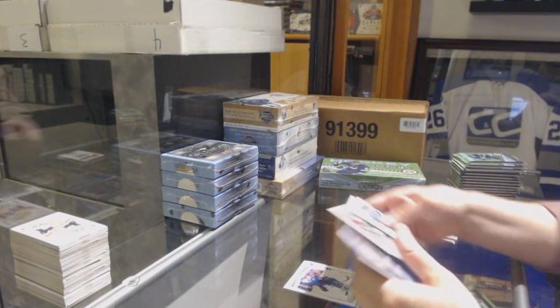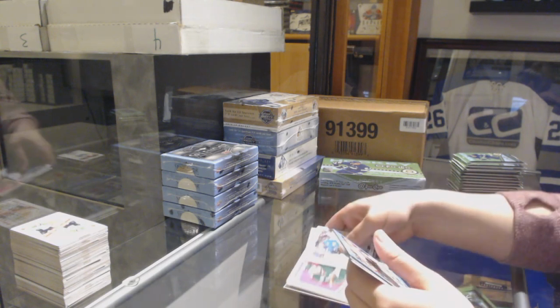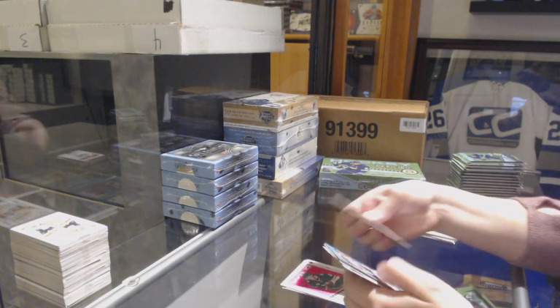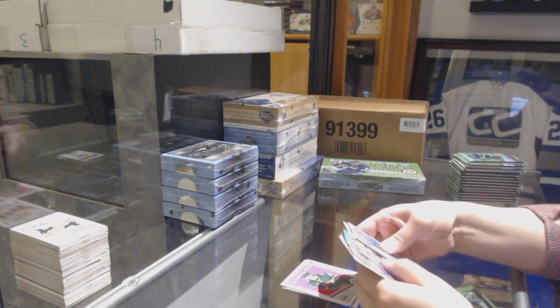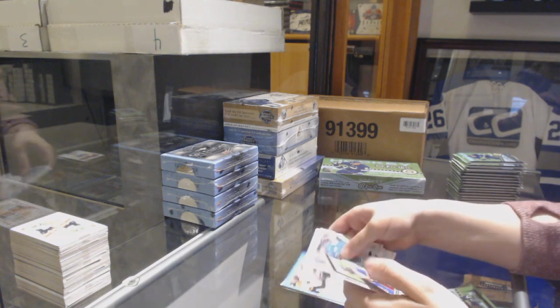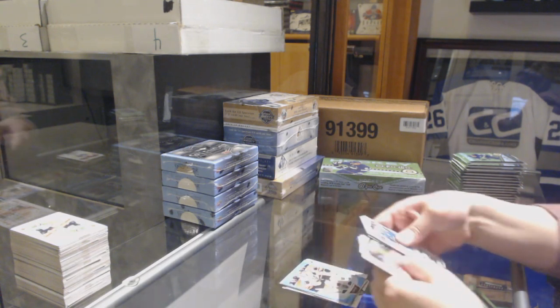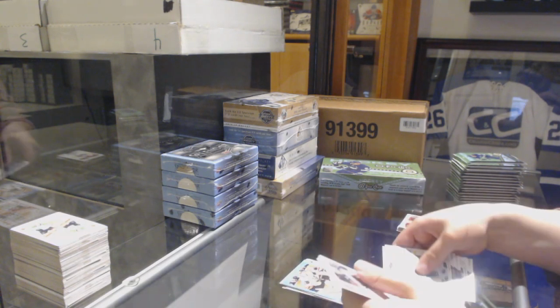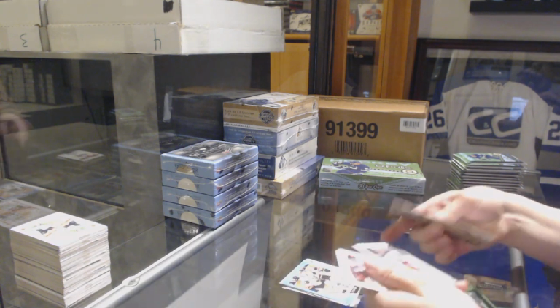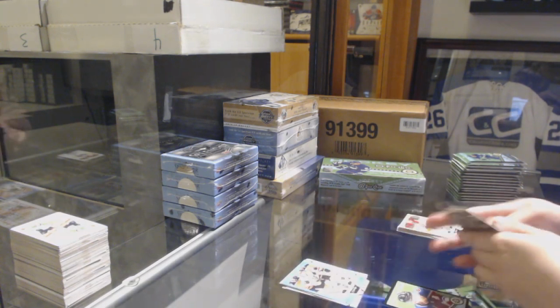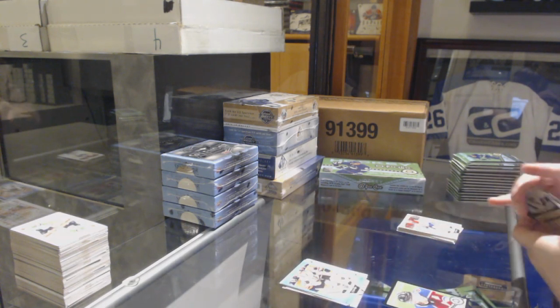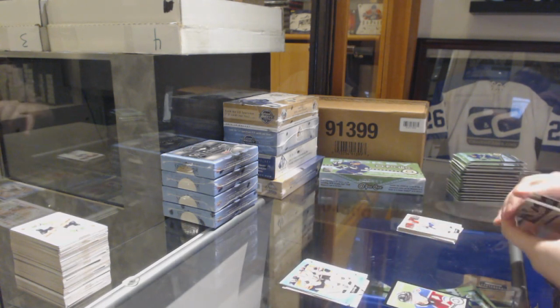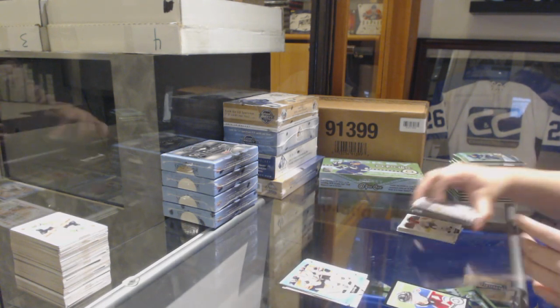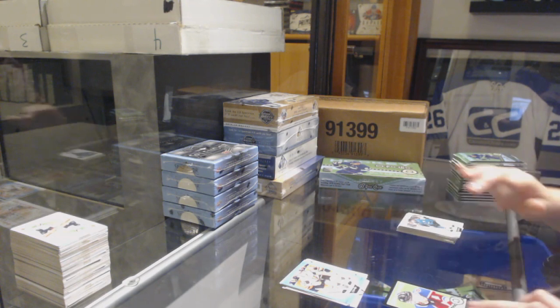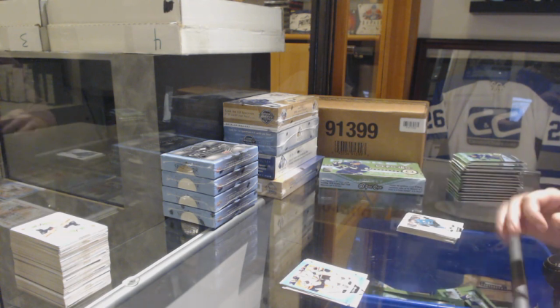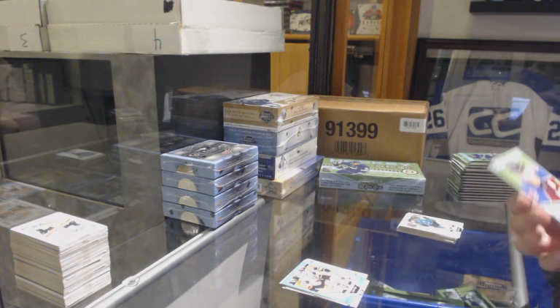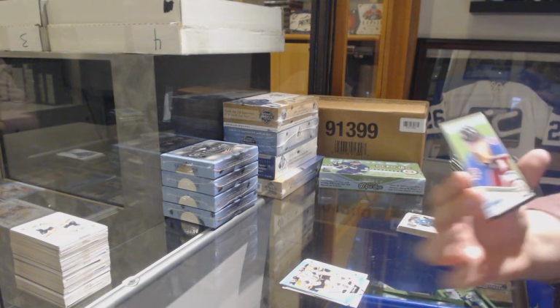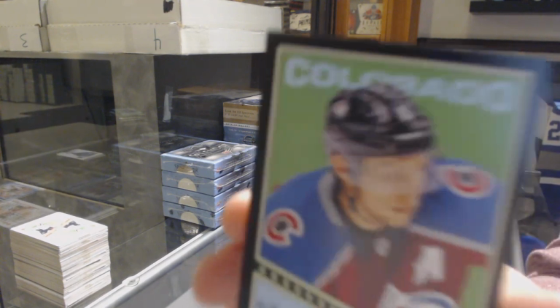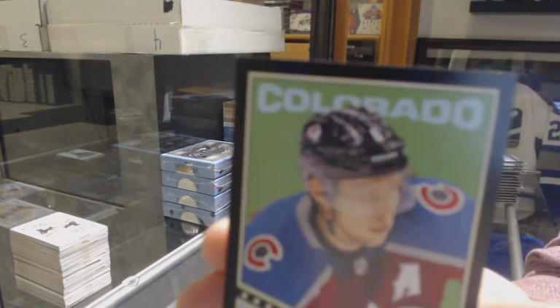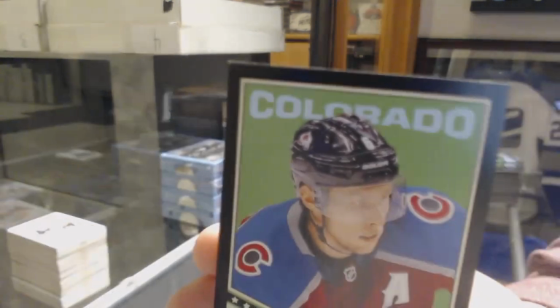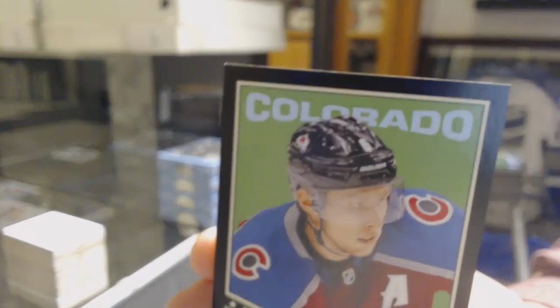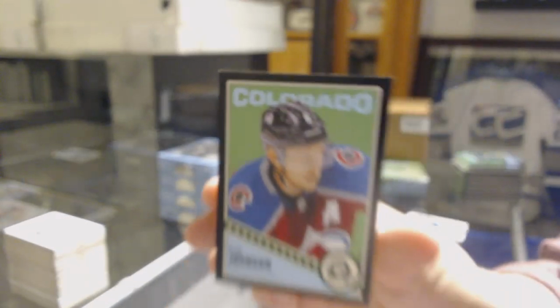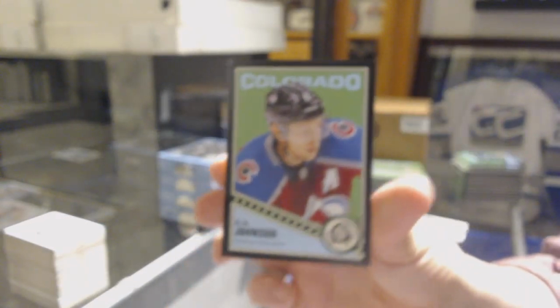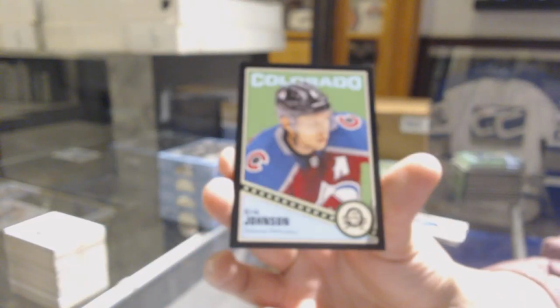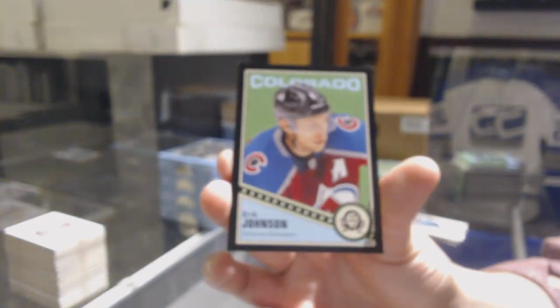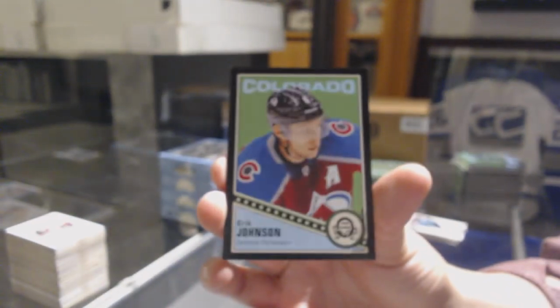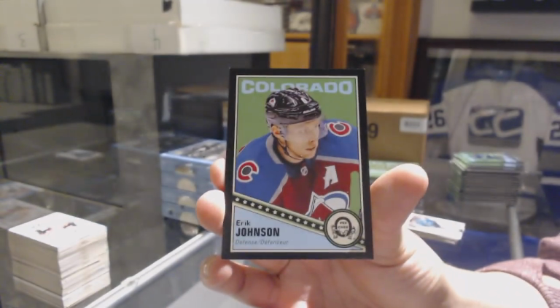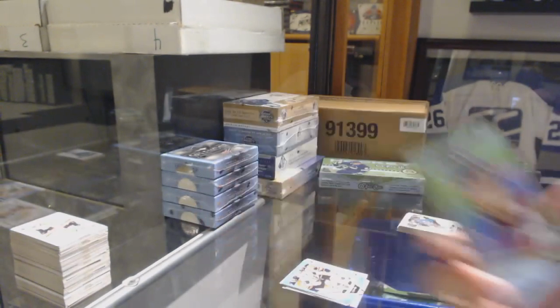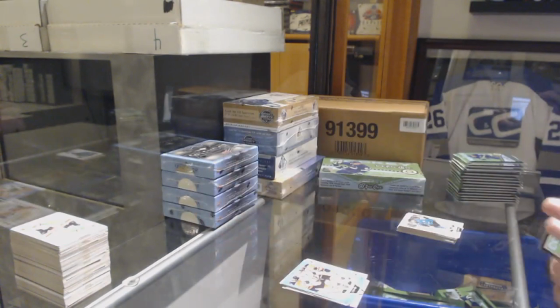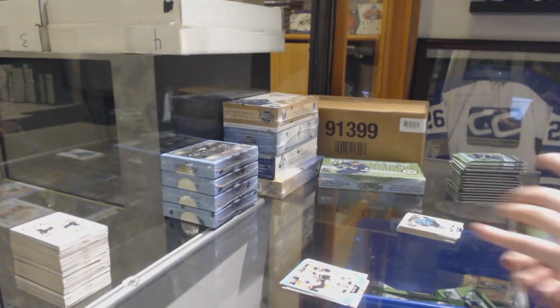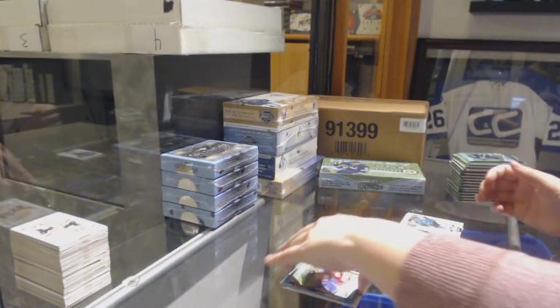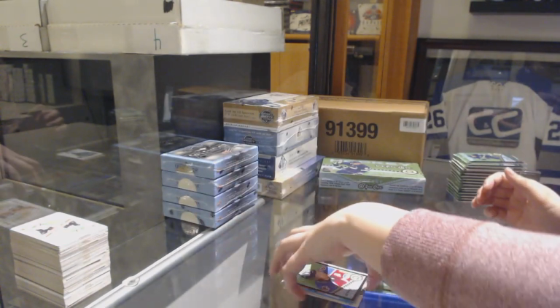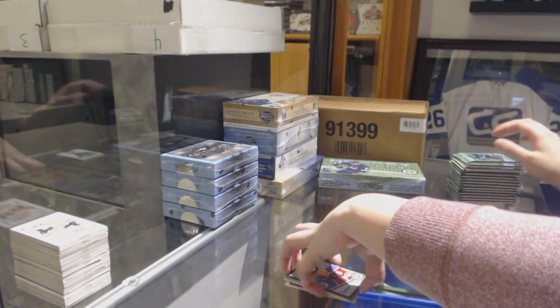Victor Rask retro for the Wild, blue for Vegas of Cody Eakin, and number to 100, Eric Johnson, black border for the Avalanche. I feel like I'm getting a lot of Avalanche black borders.